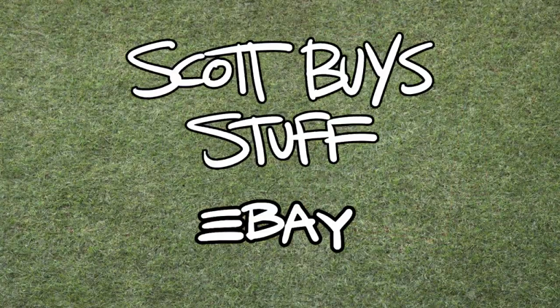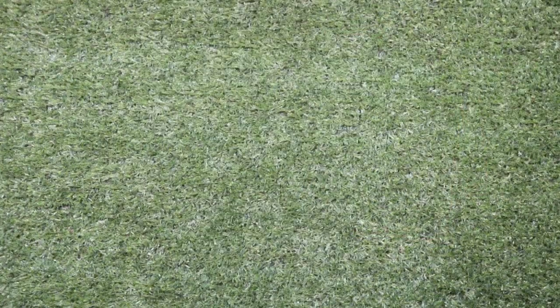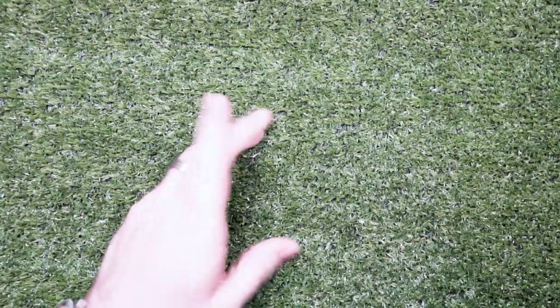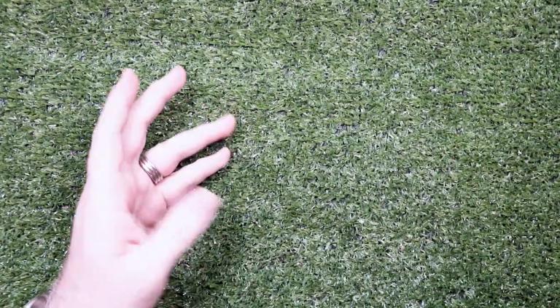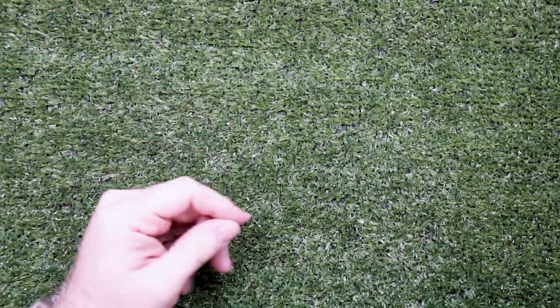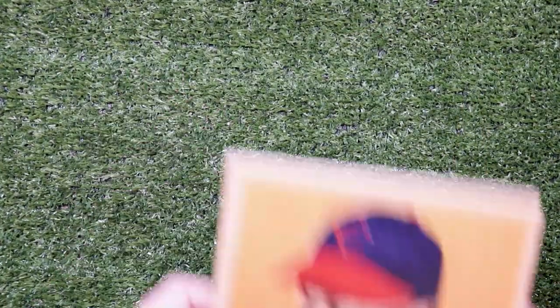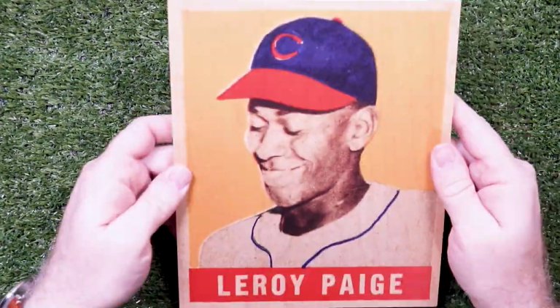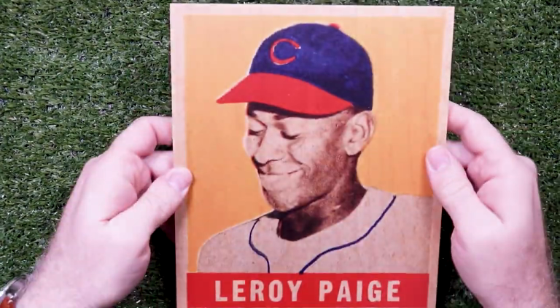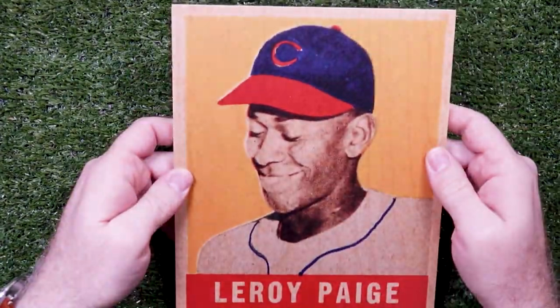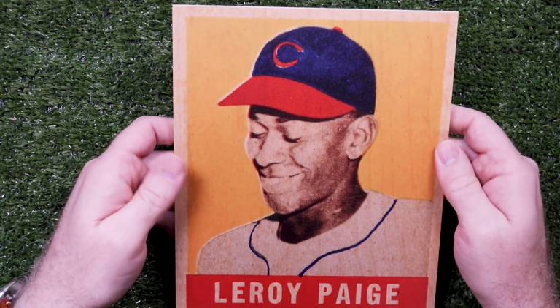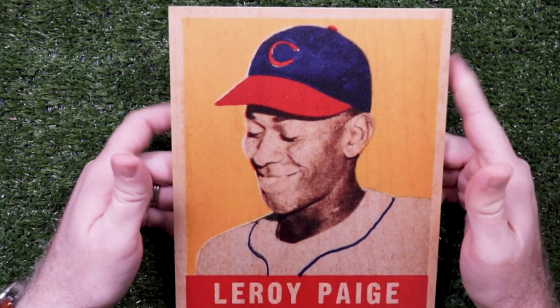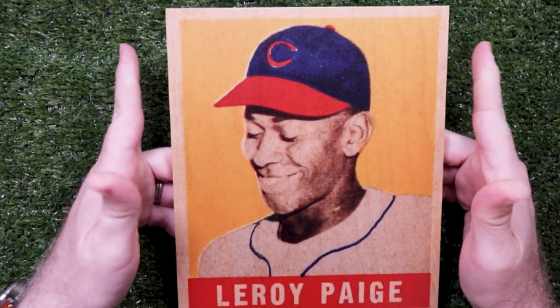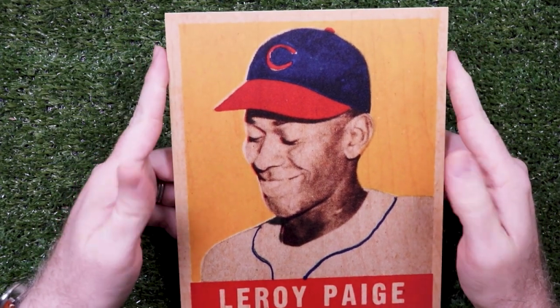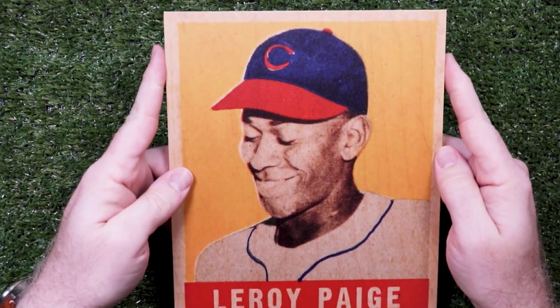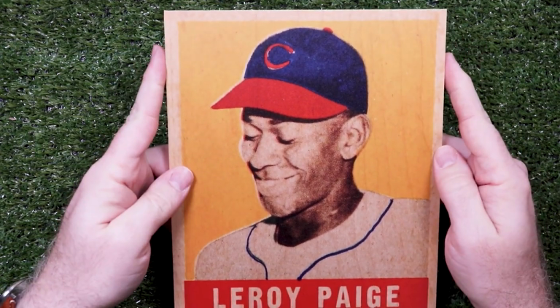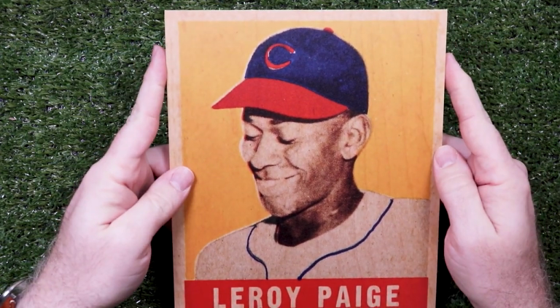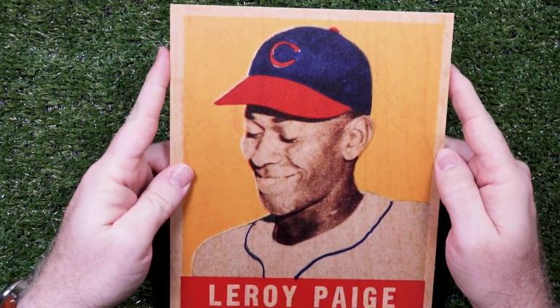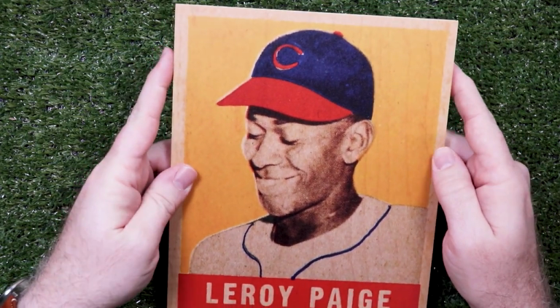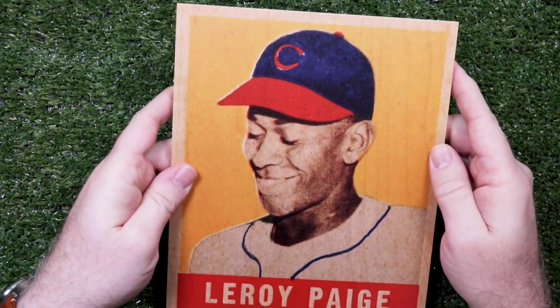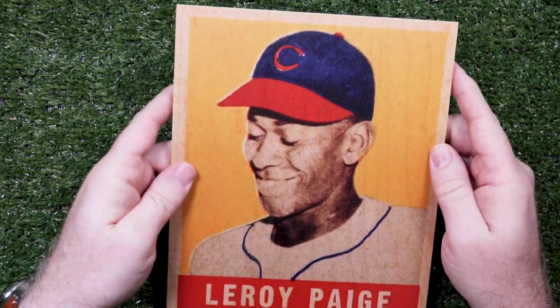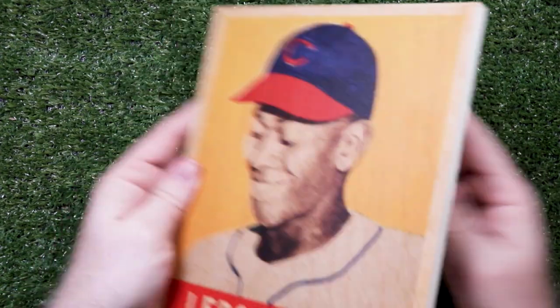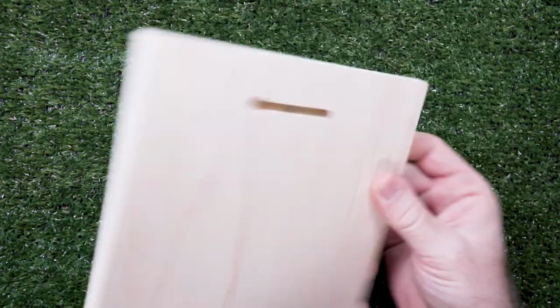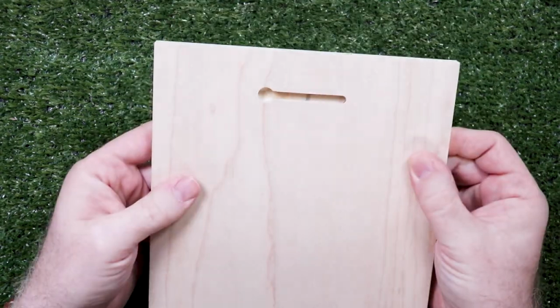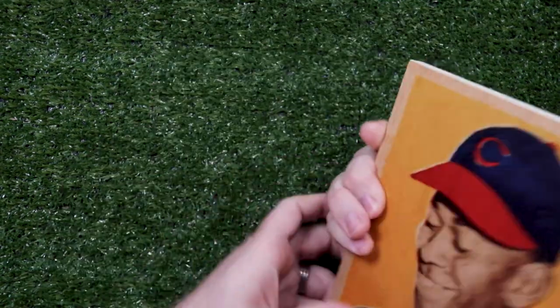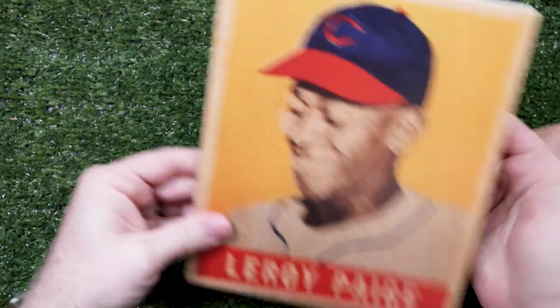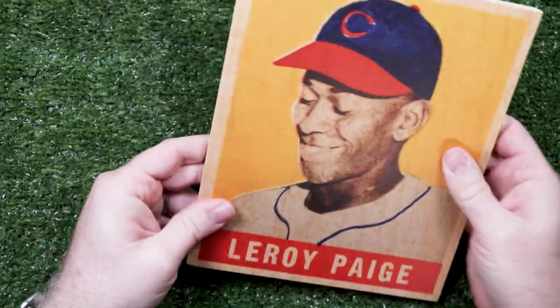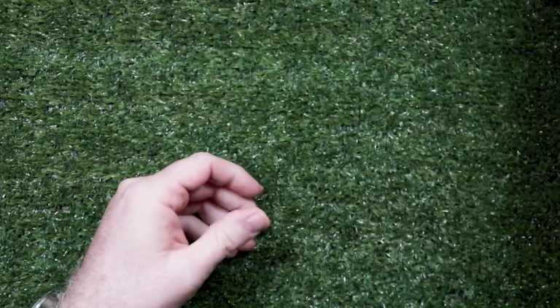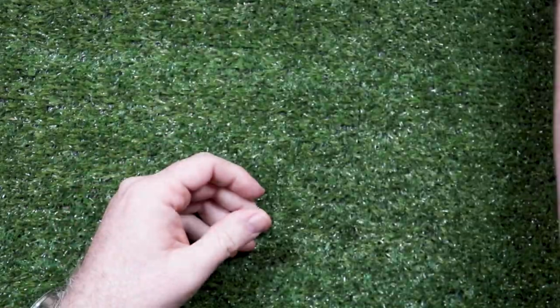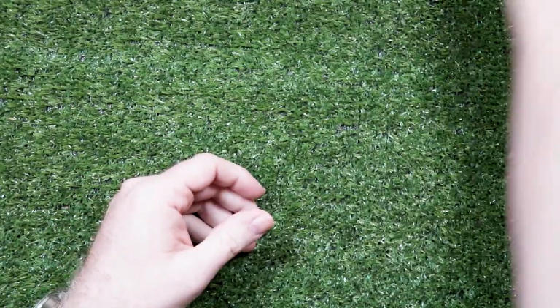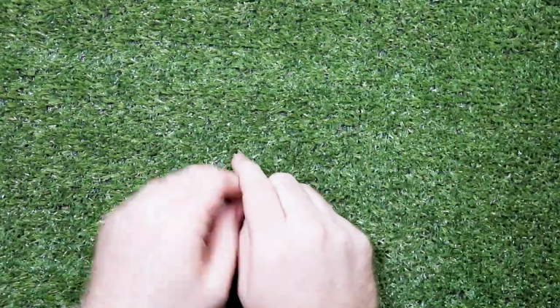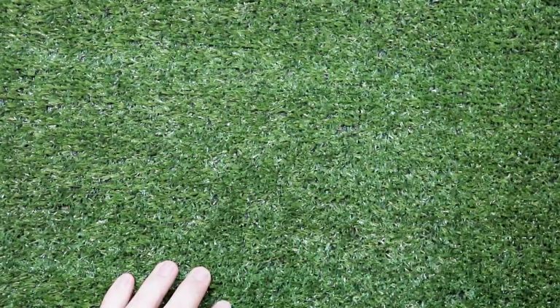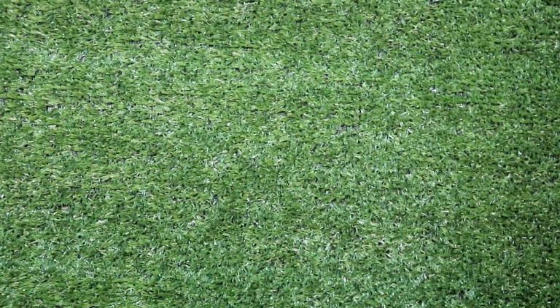Before we get into the eBay, I bought this 49 Leaf Satch plaque from Mark Hartsfield on Facebook. These are really neat — he makes all kinds of vintage cards and wooden wall plaques.